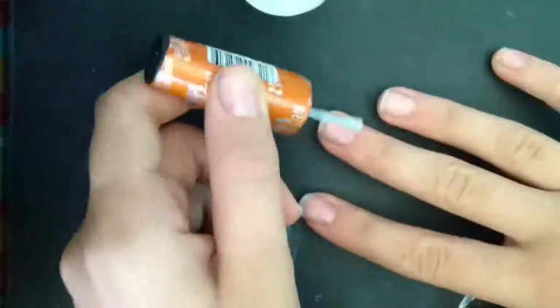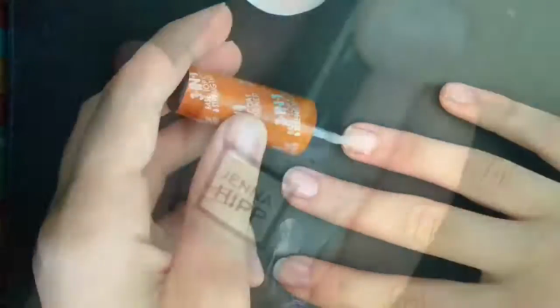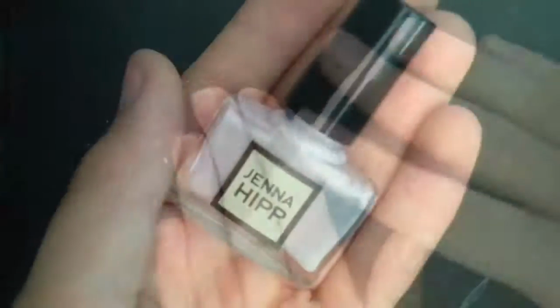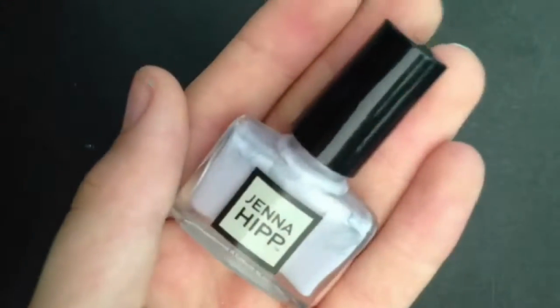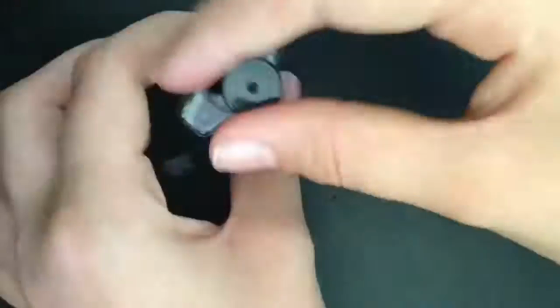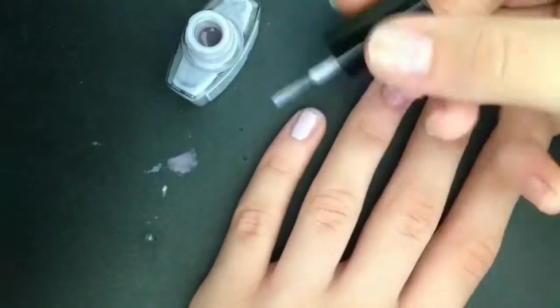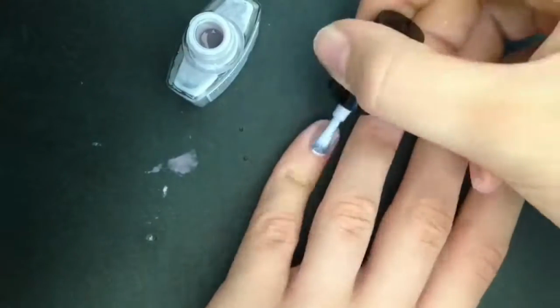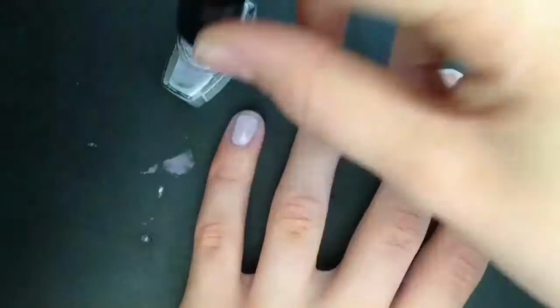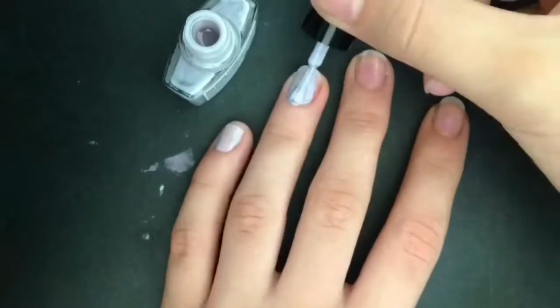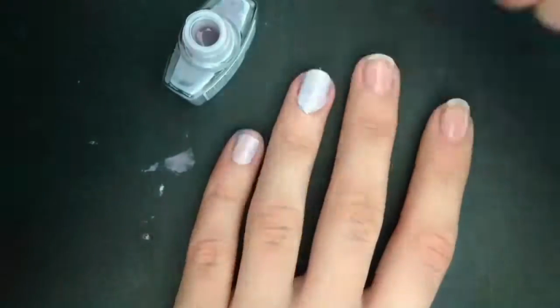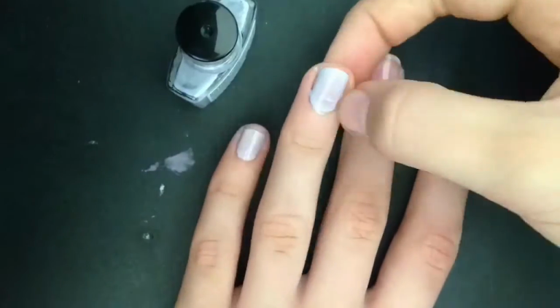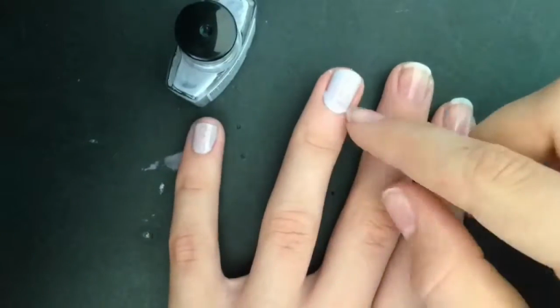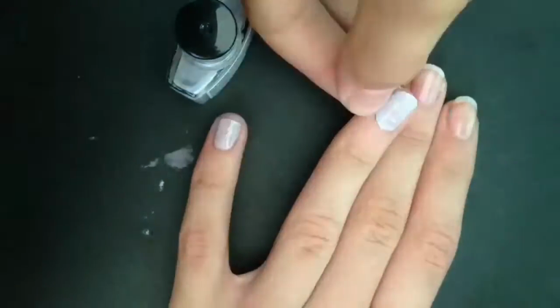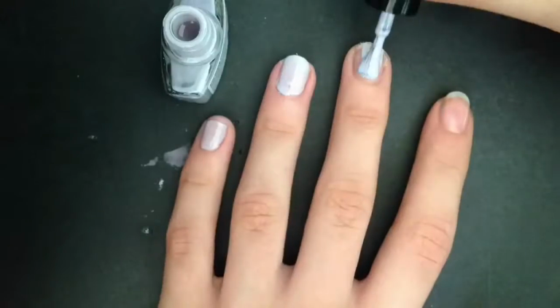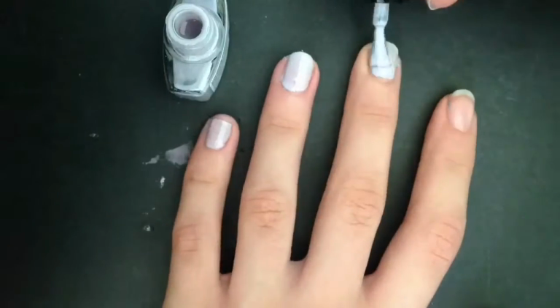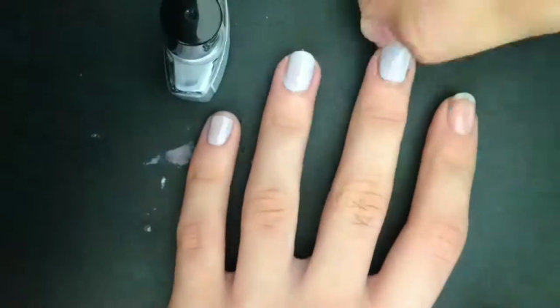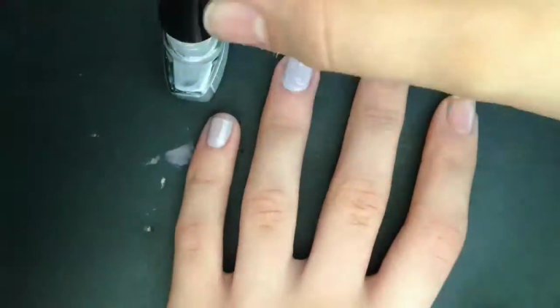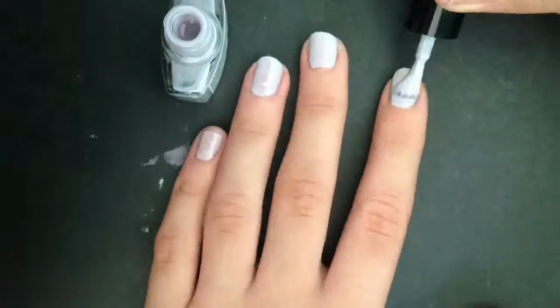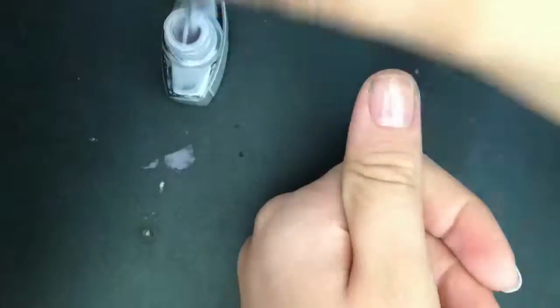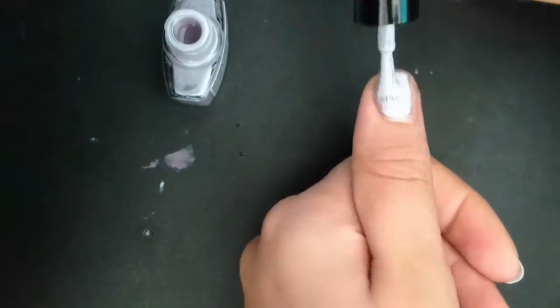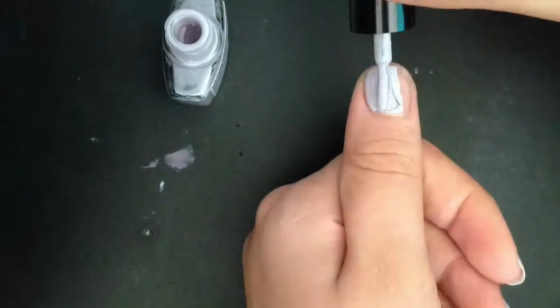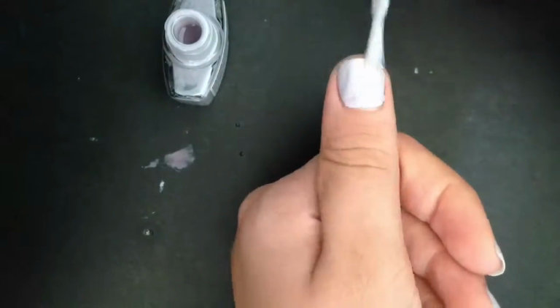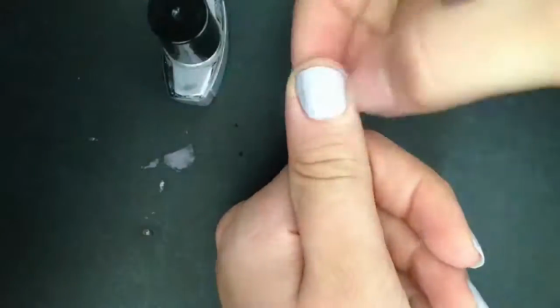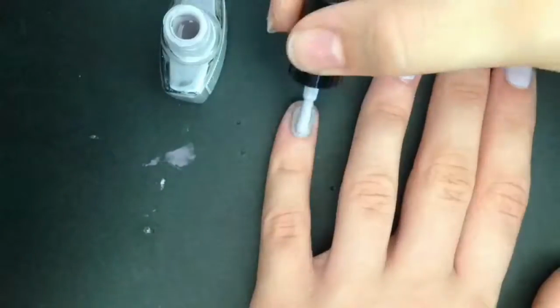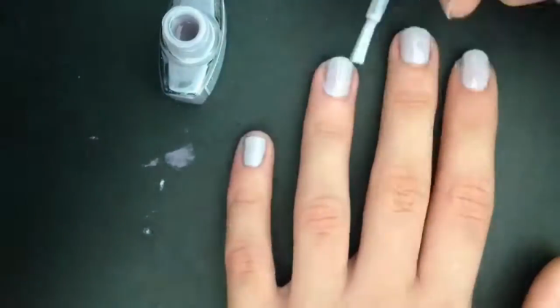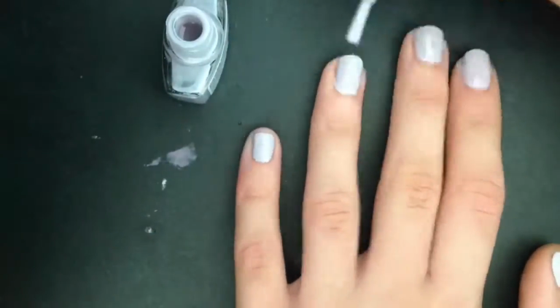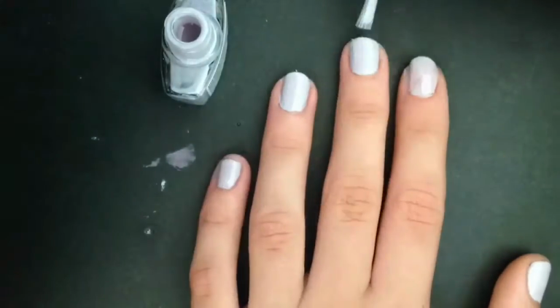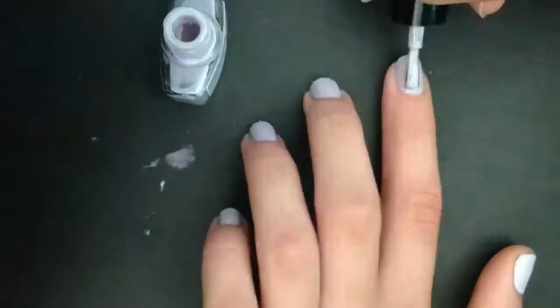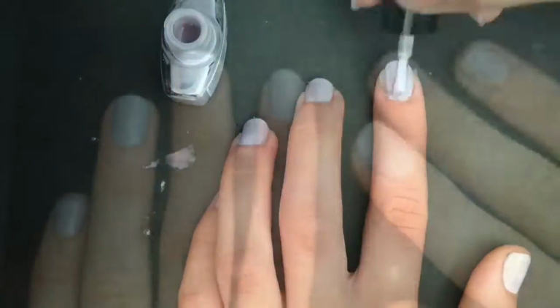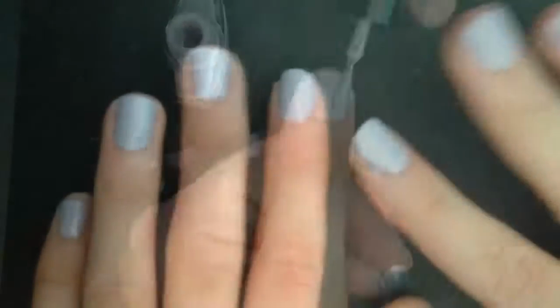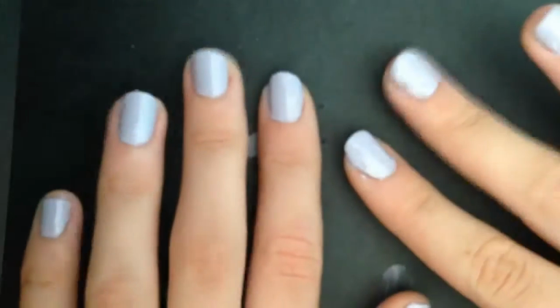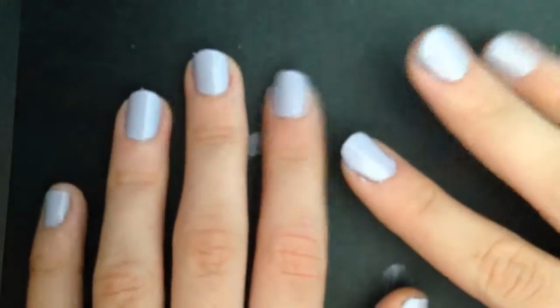And then I'm going to apply my lightest color to all my nails — just white — so the colors show up better. And then I'm going to wait for it to dry.